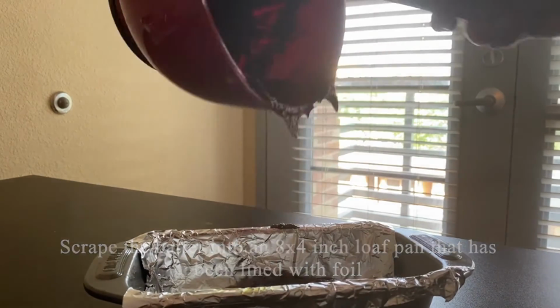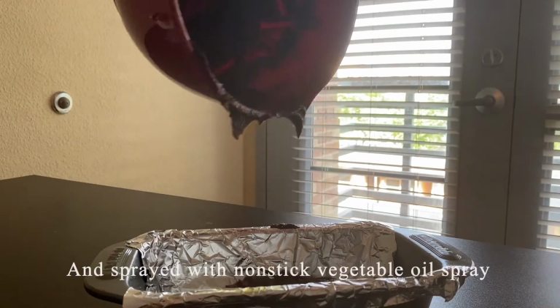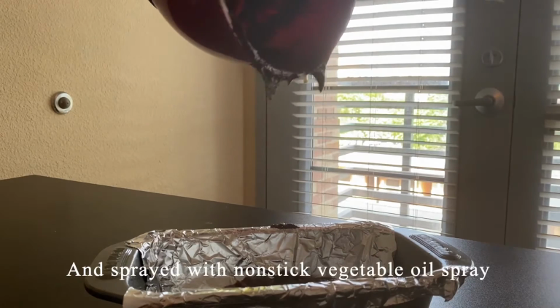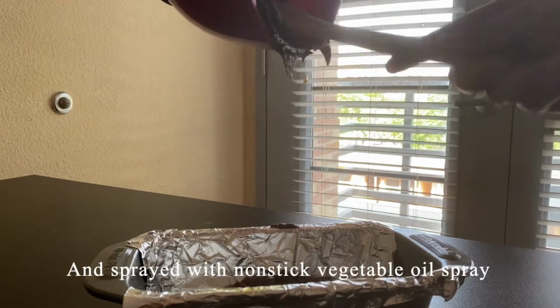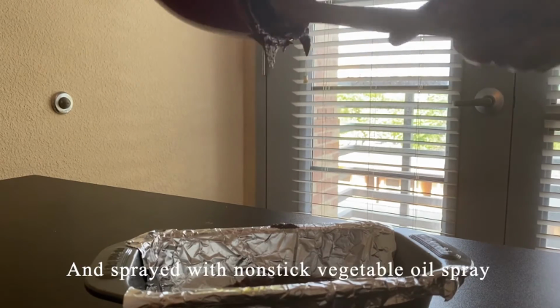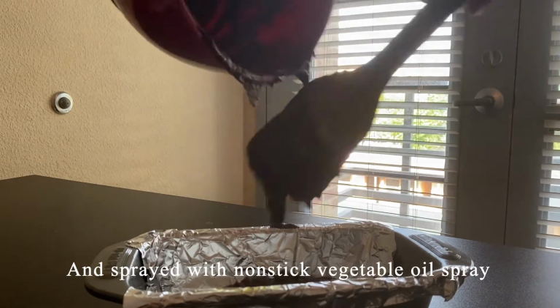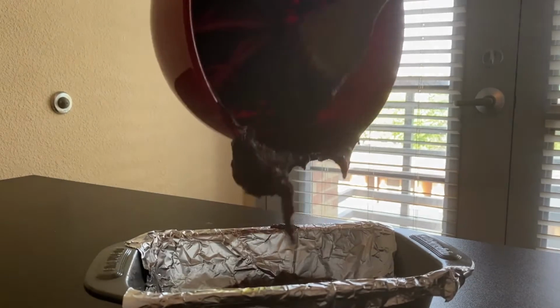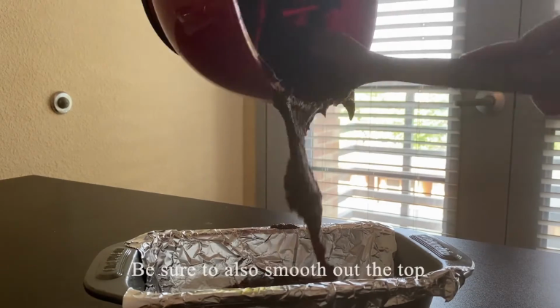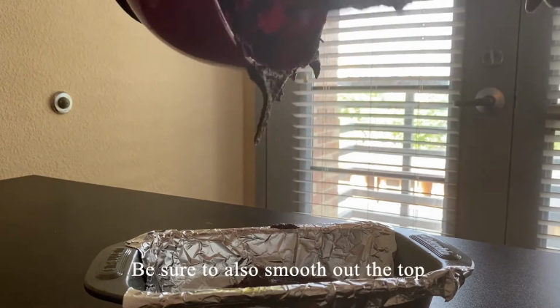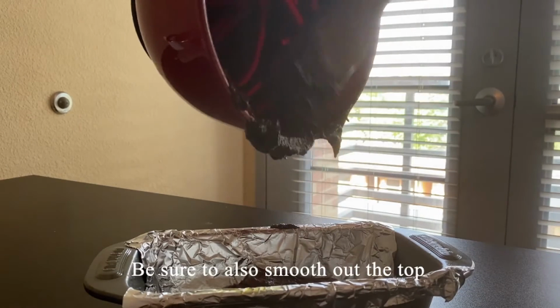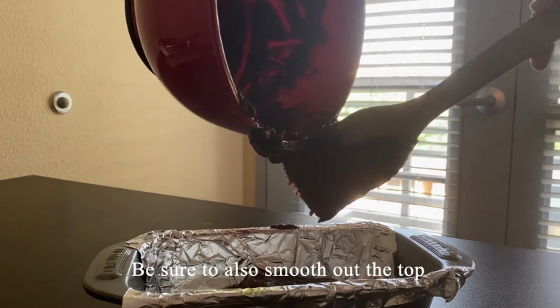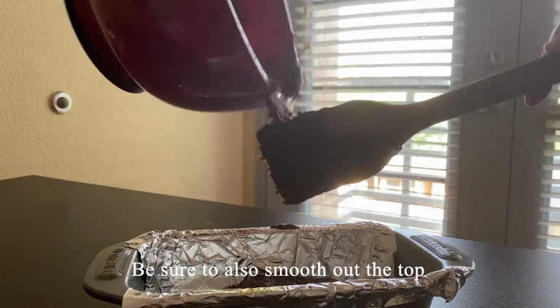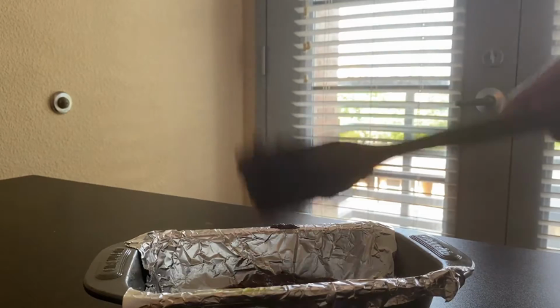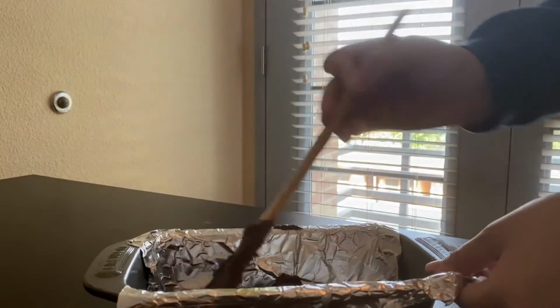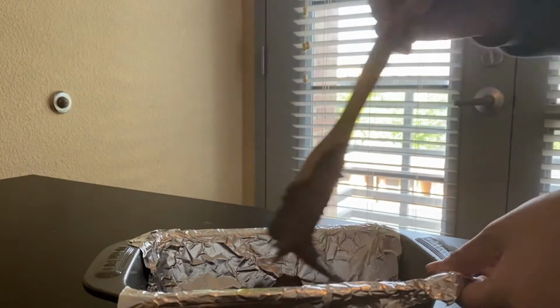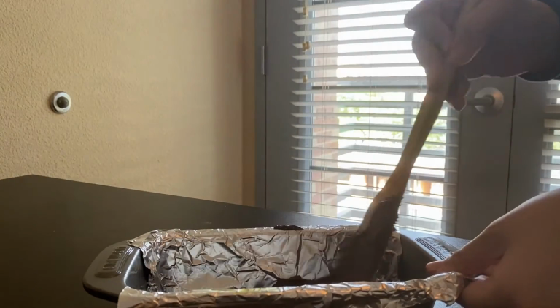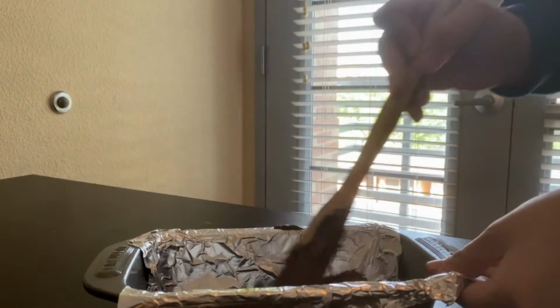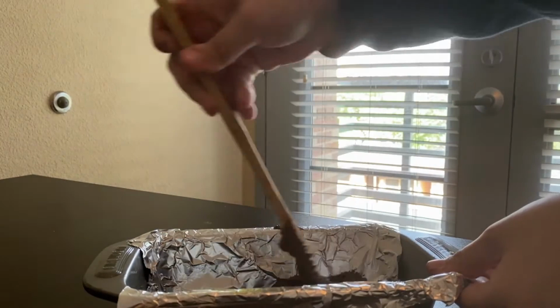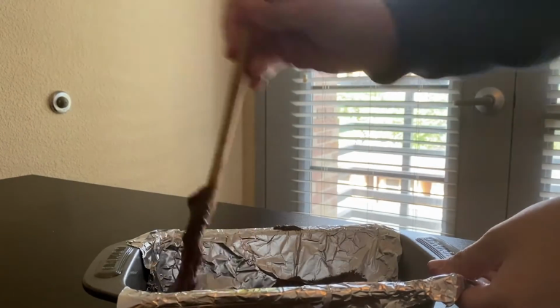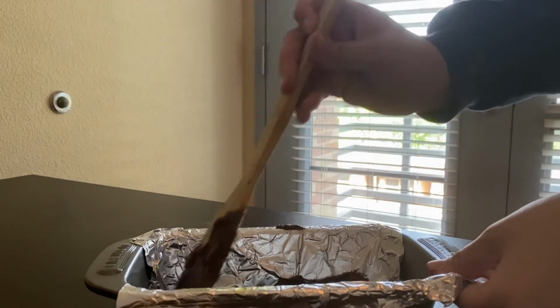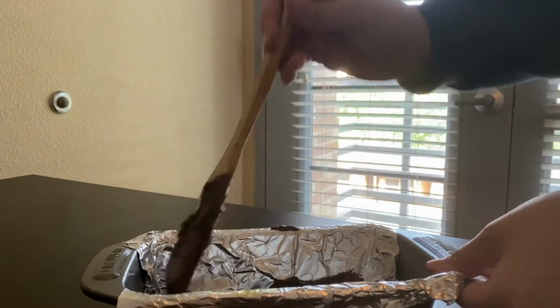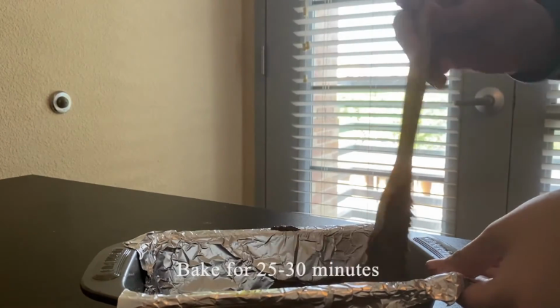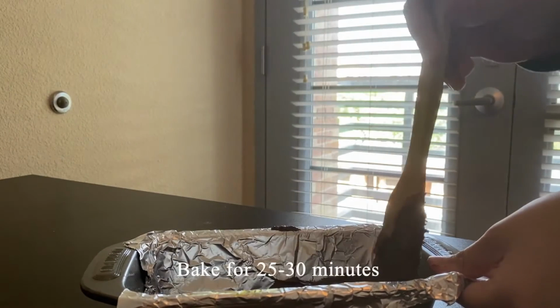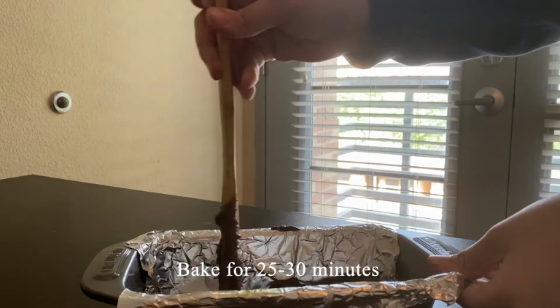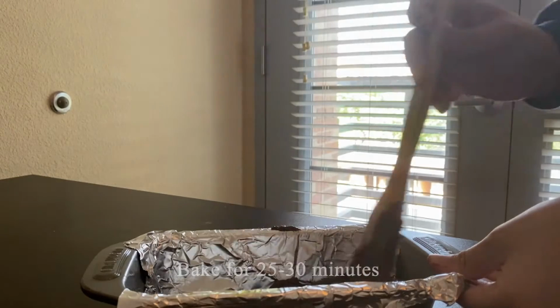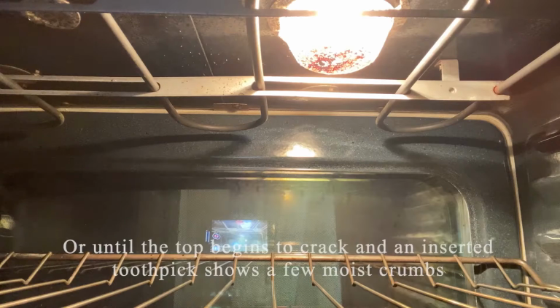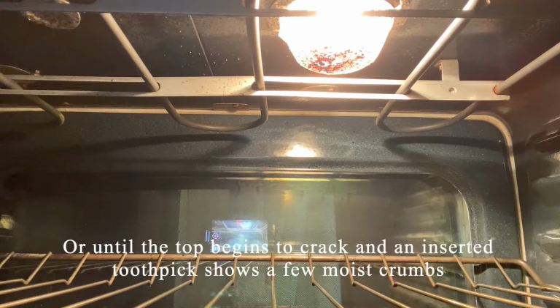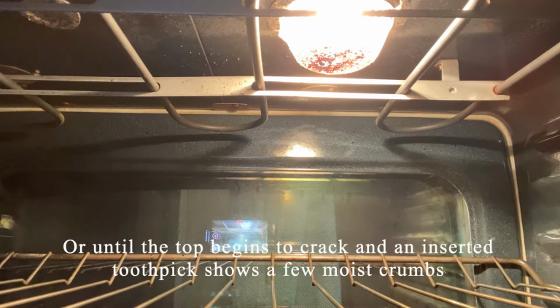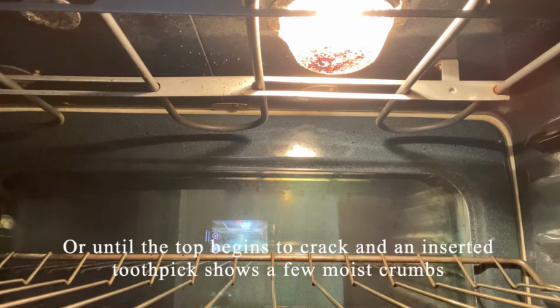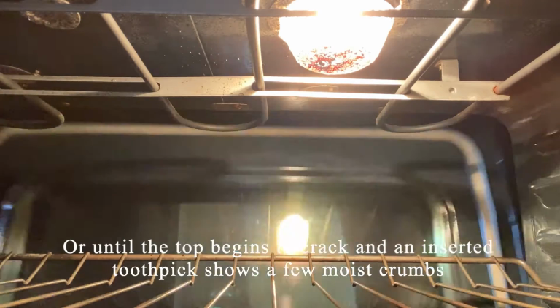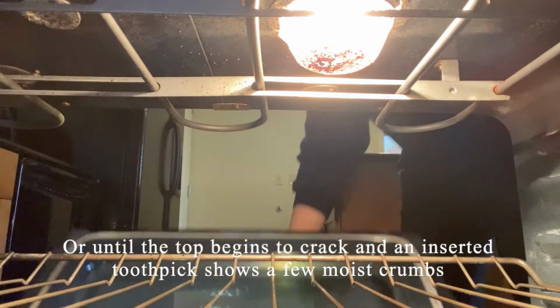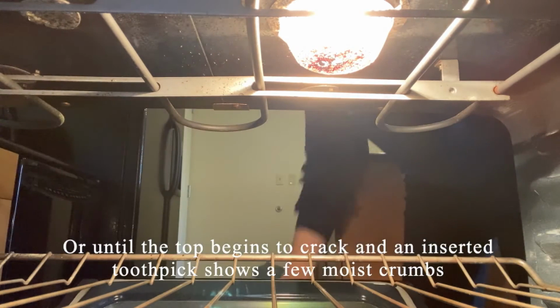And sprayed with non-stick vegetable oil spray. Be sure to also smooth out the top. Bake for 25 to 30 minutes, or until the top begins to crack and an inserted toothpick shows a few moist crumbs.